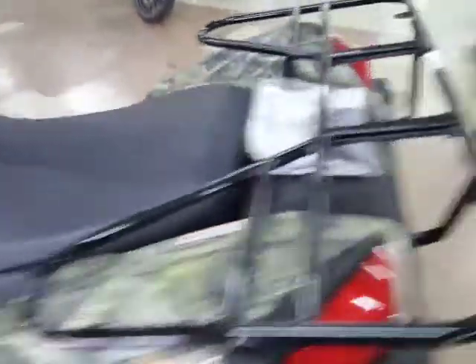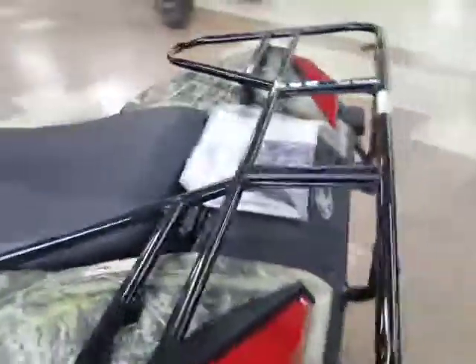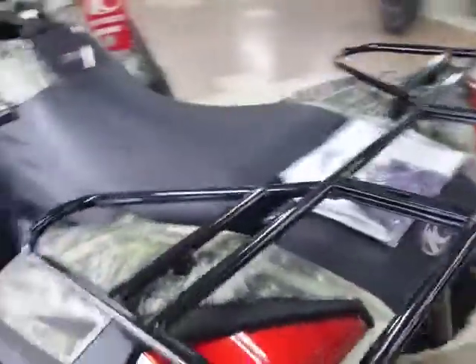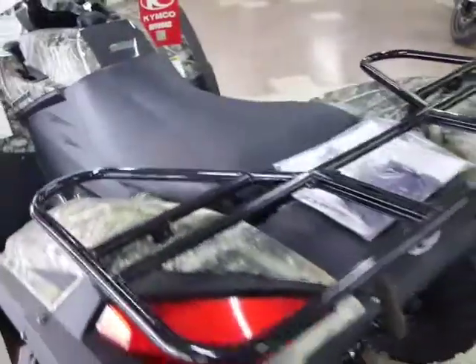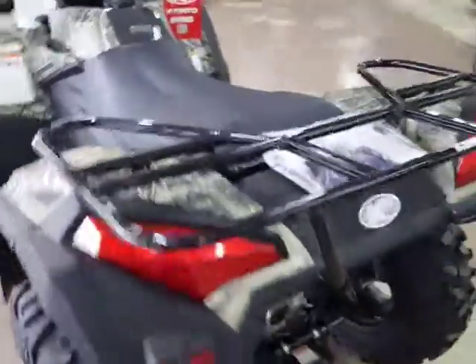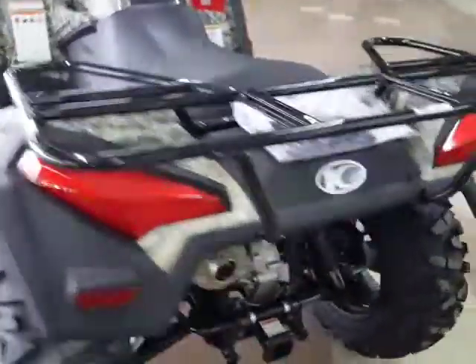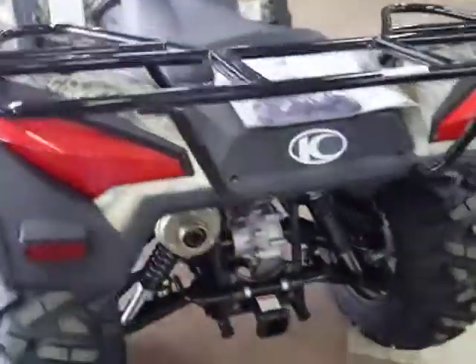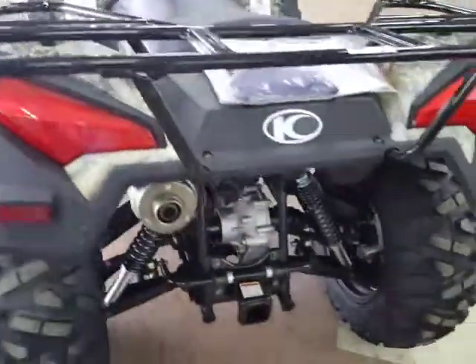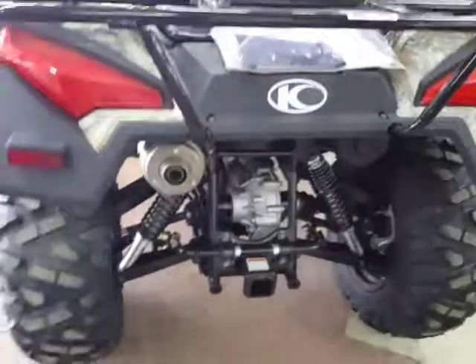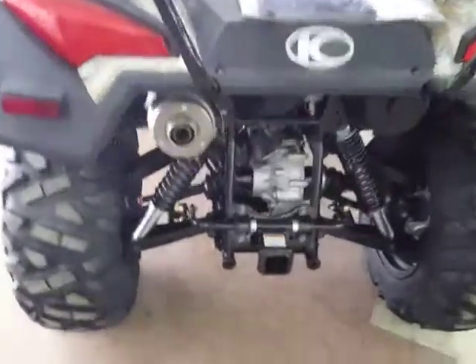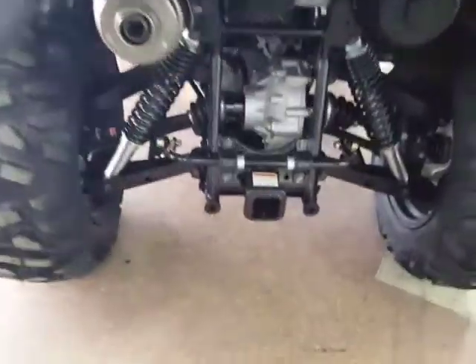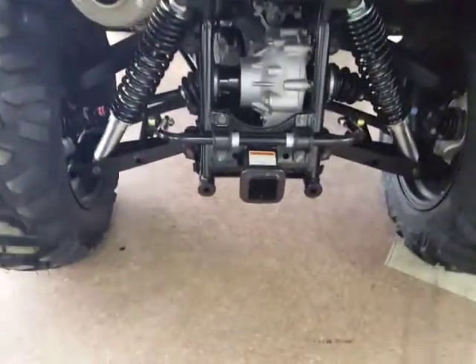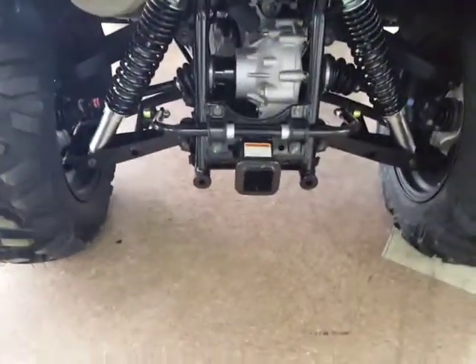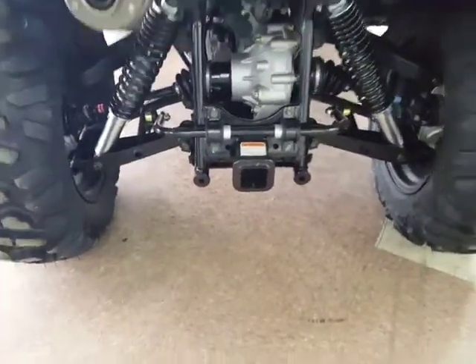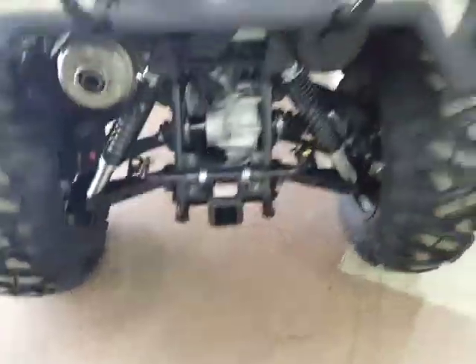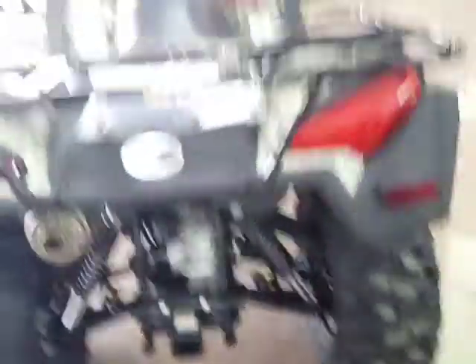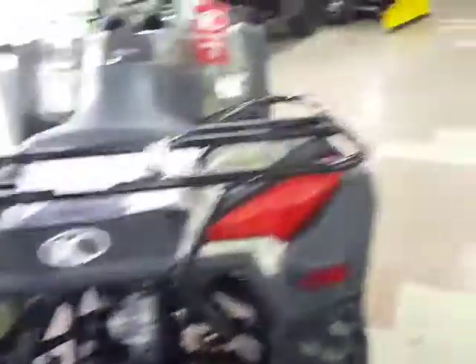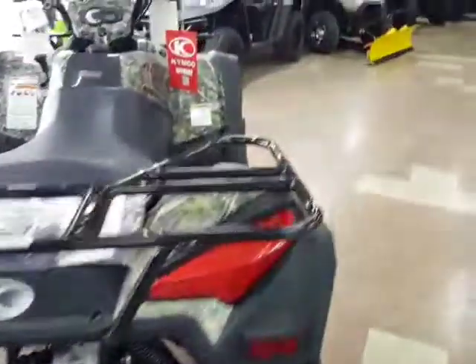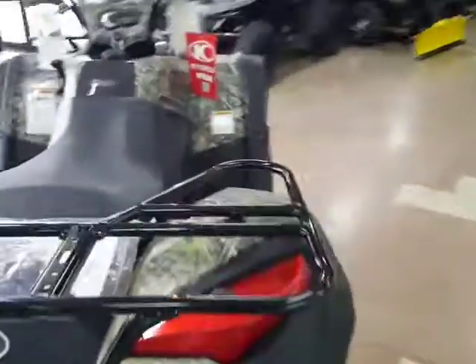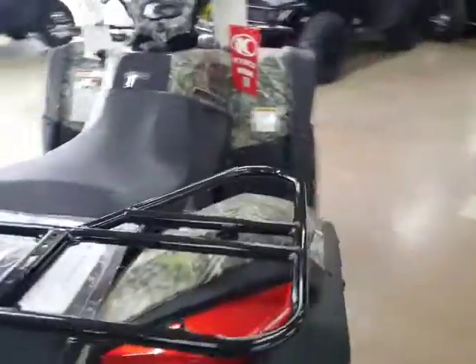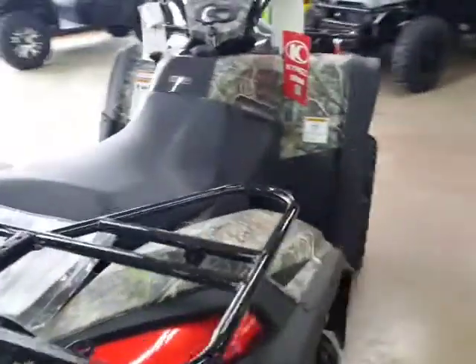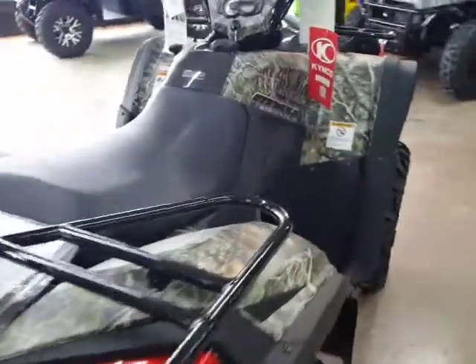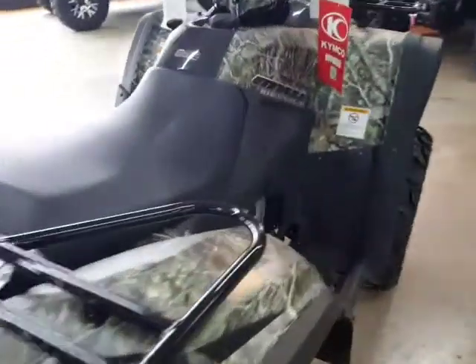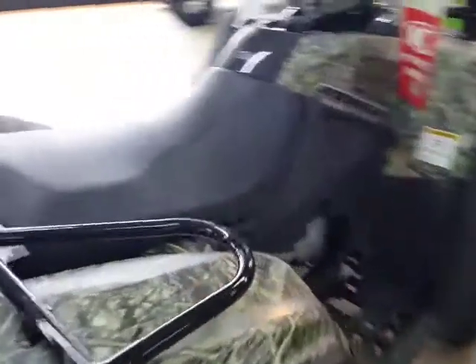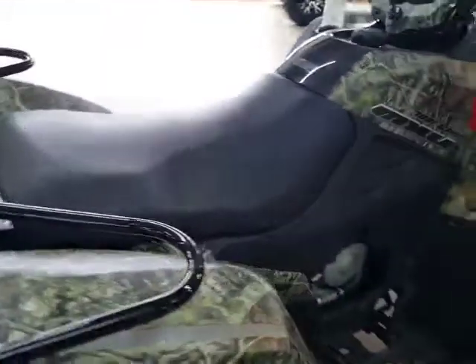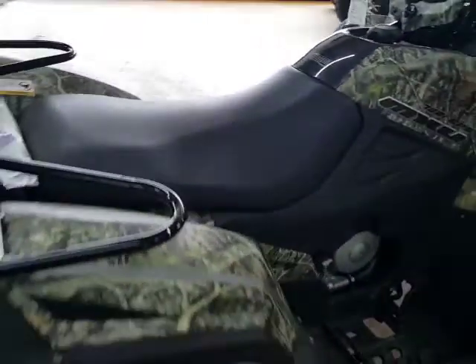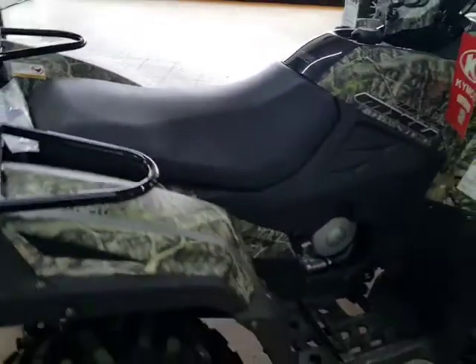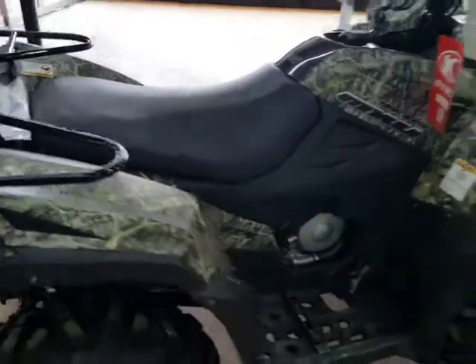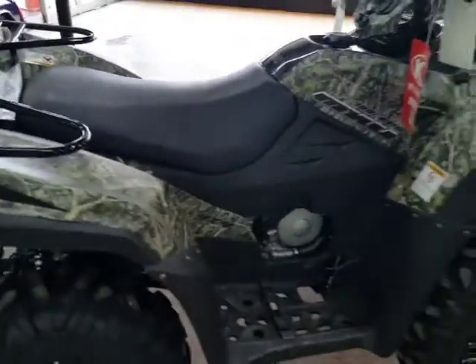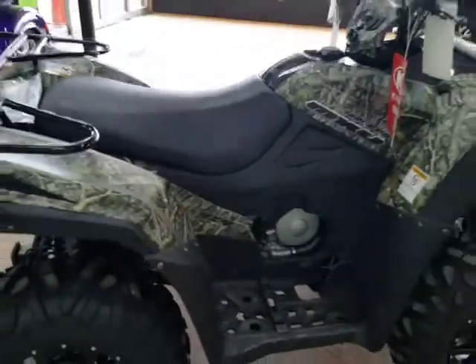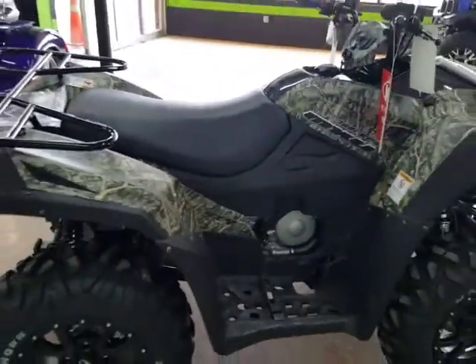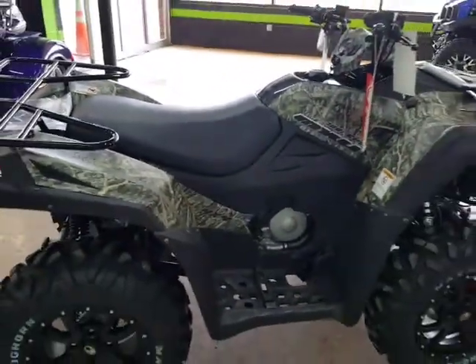Comes with a rack on the back. Two-inch receiver is standard. Realtree camo is awesome — if you're into hunting and outdoors, this is the machine for you.